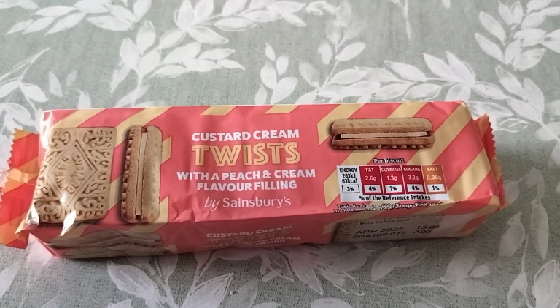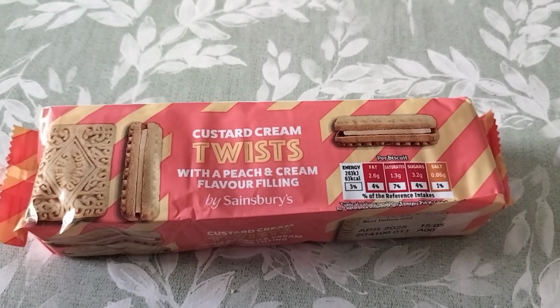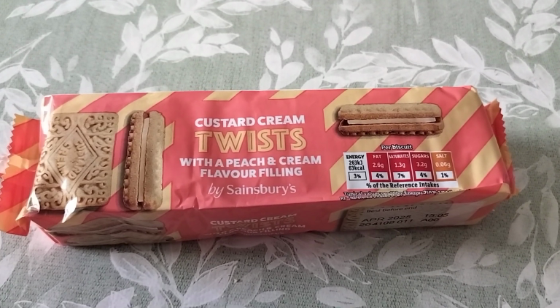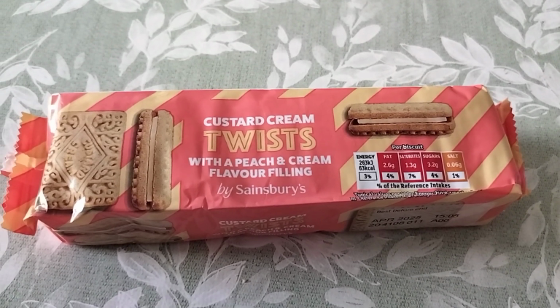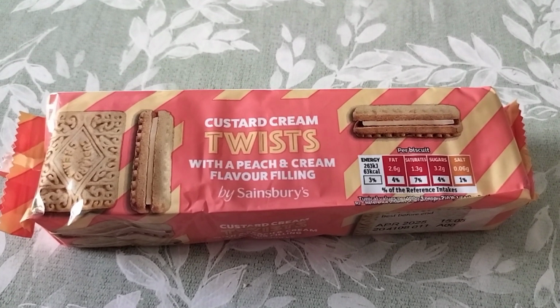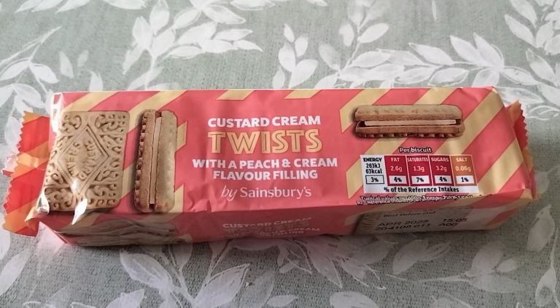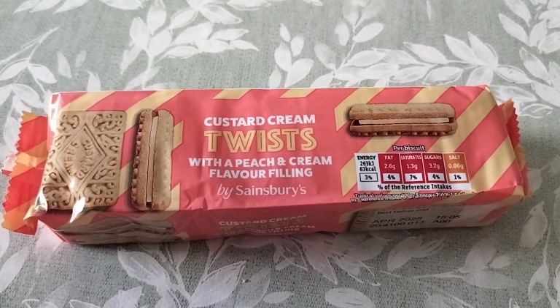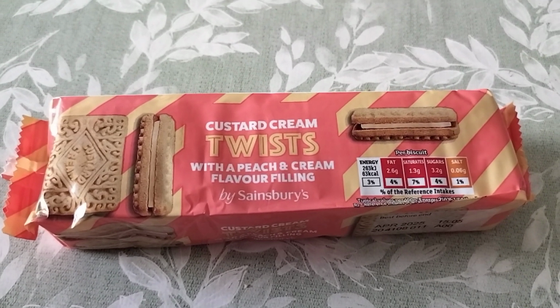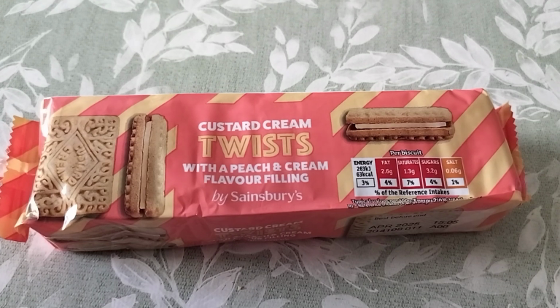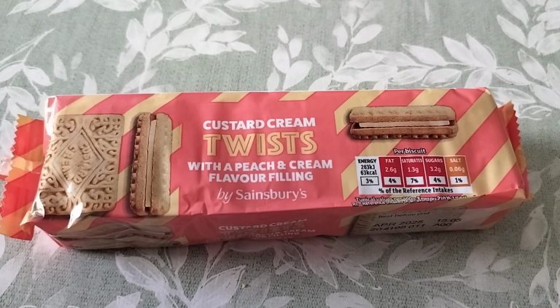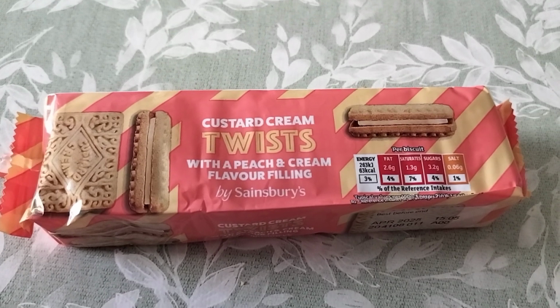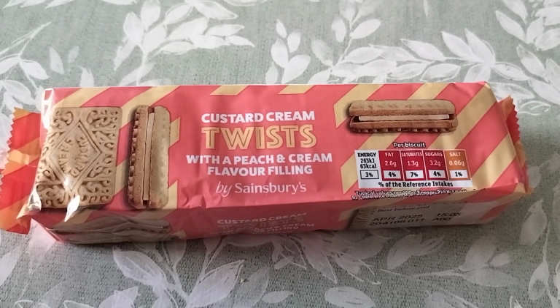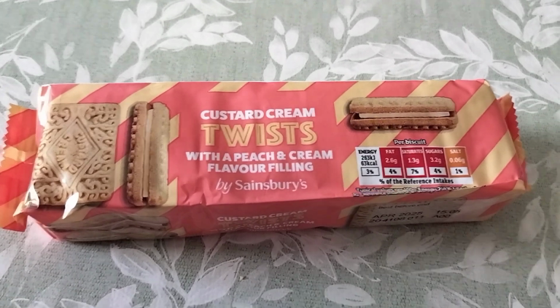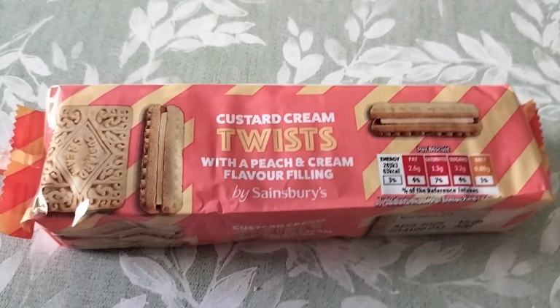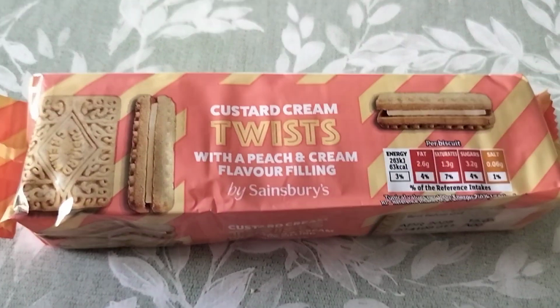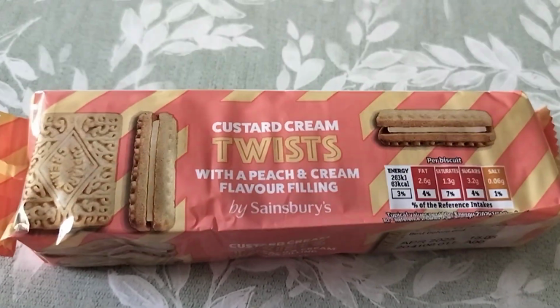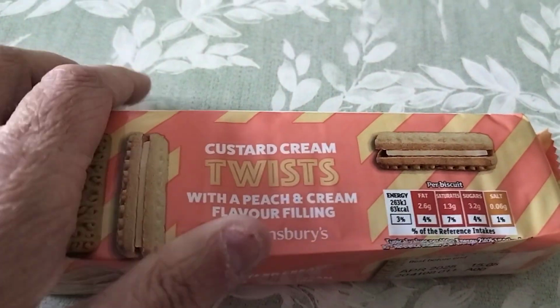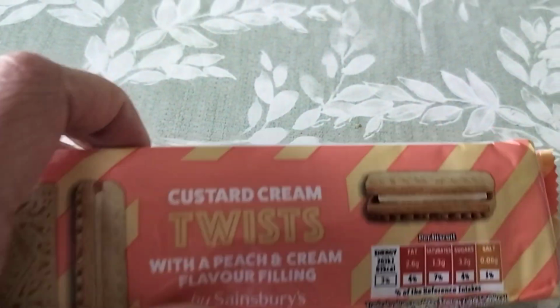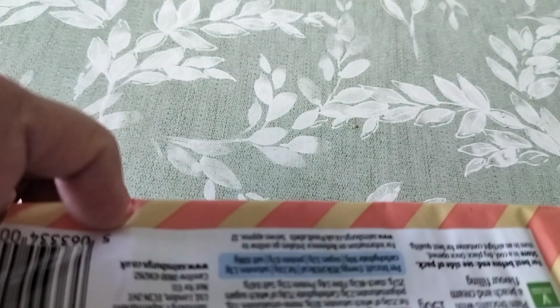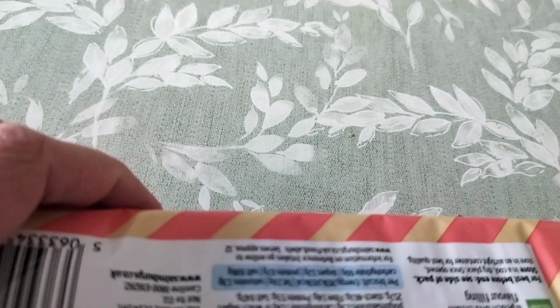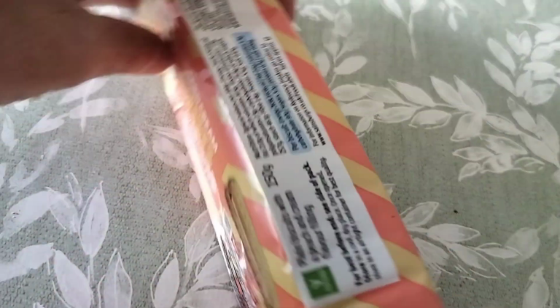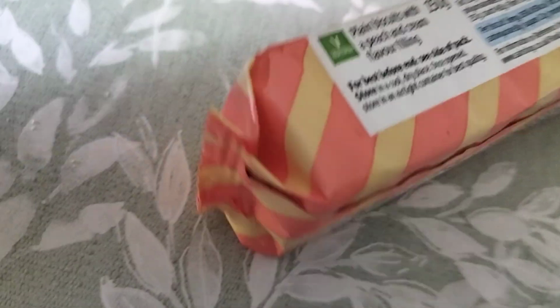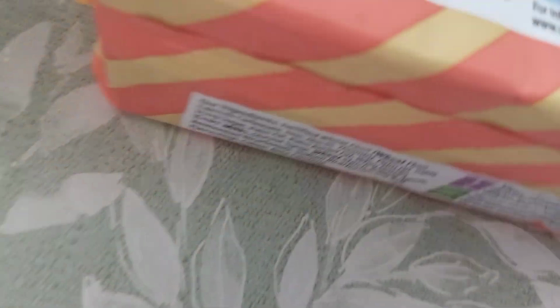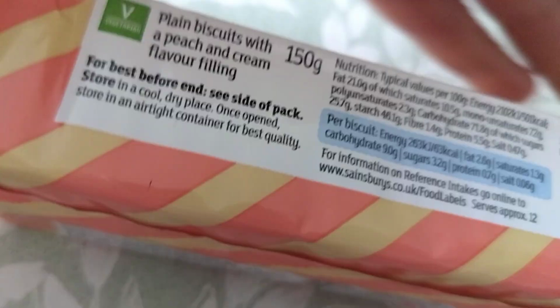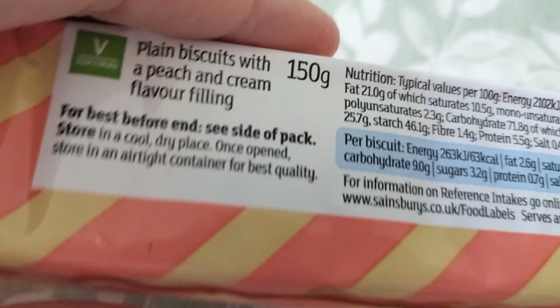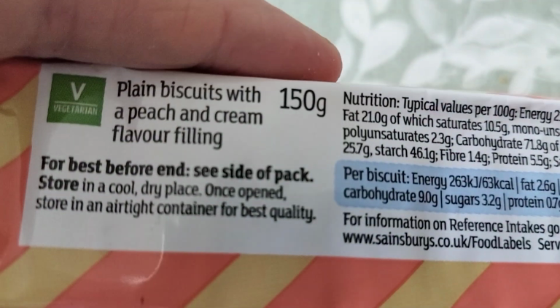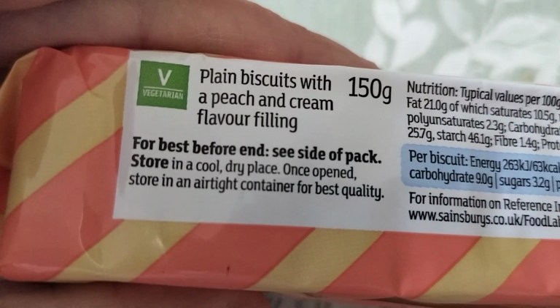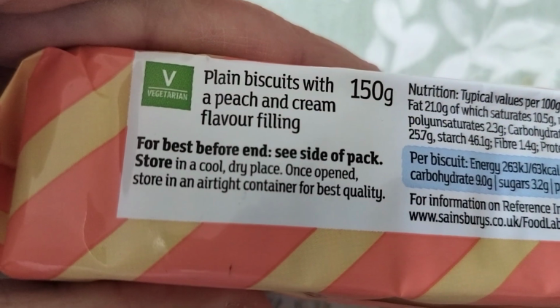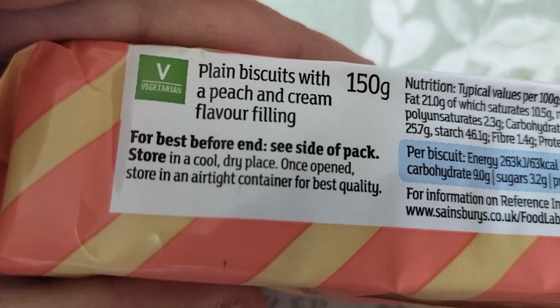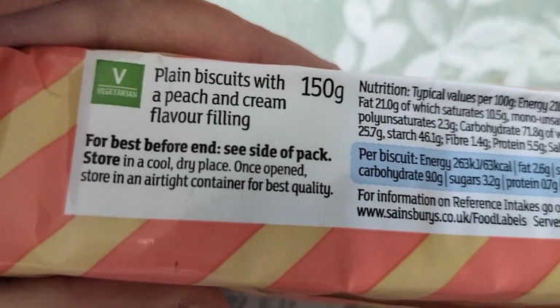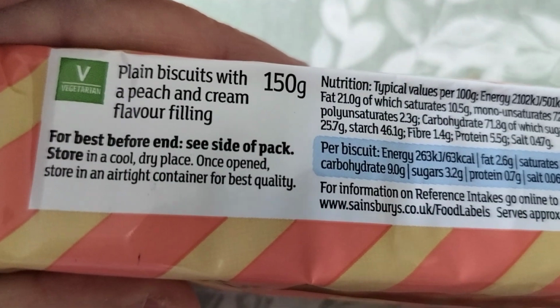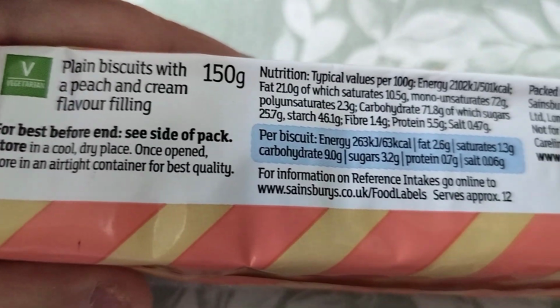Here we have some custard cream twists with a peach and cream flavor filling by Sainsbury's. It says plain biscuits with a peach and cream flavor filling.